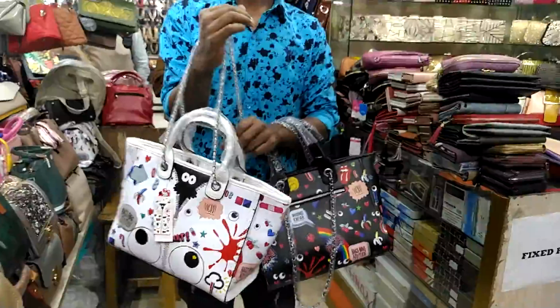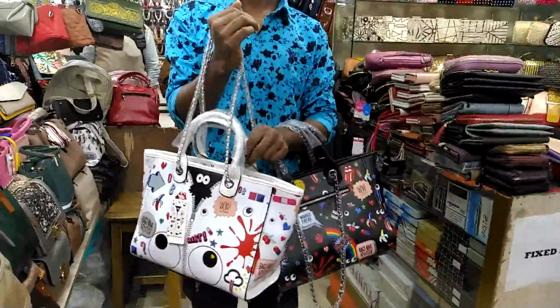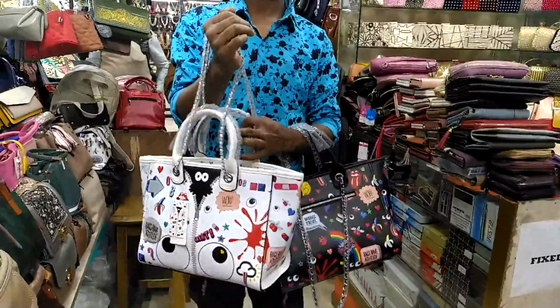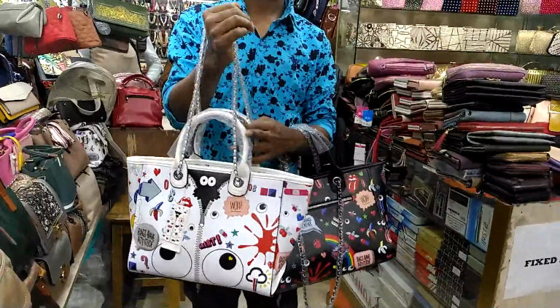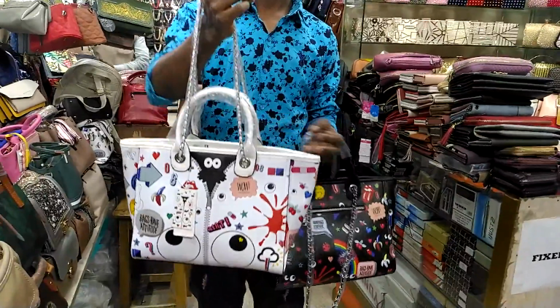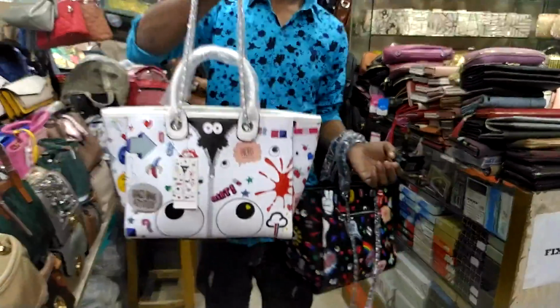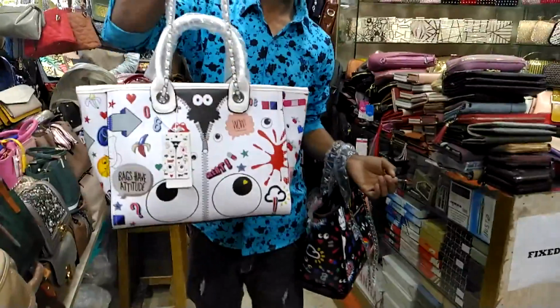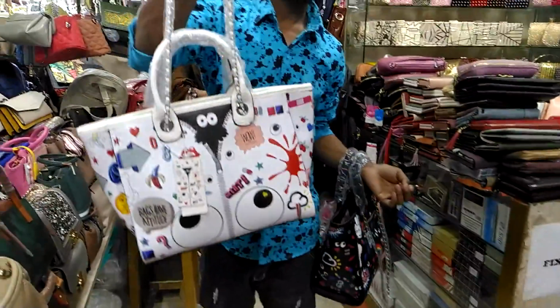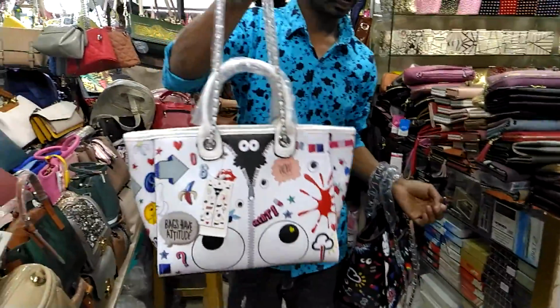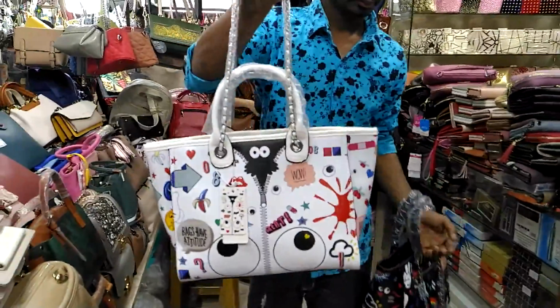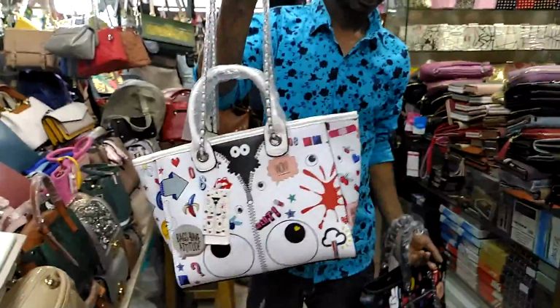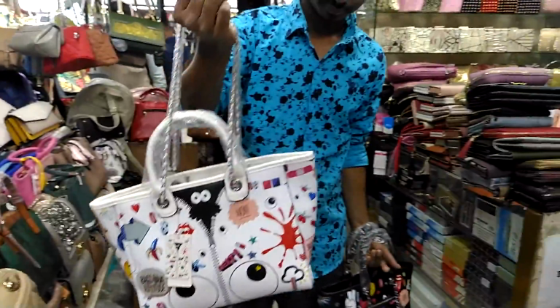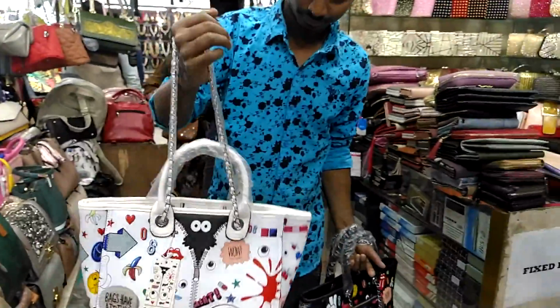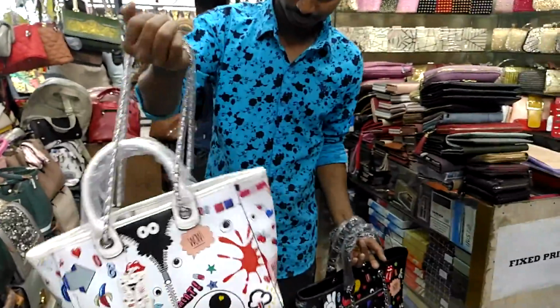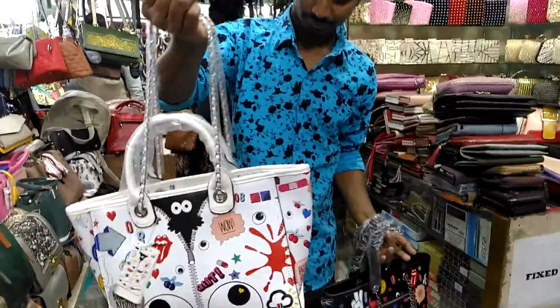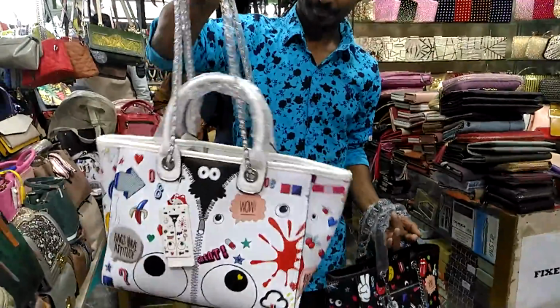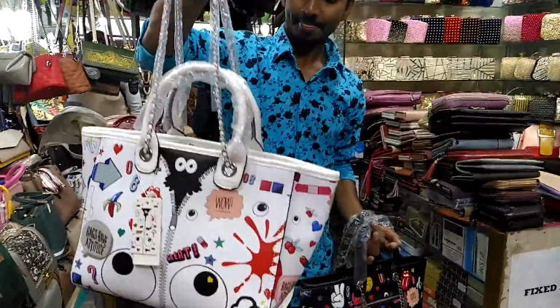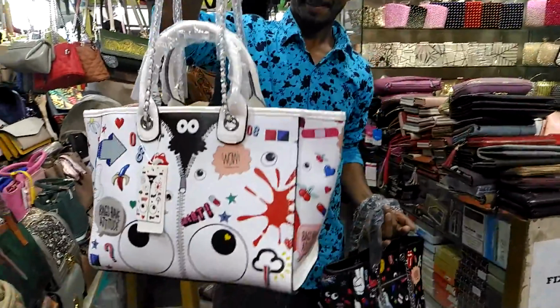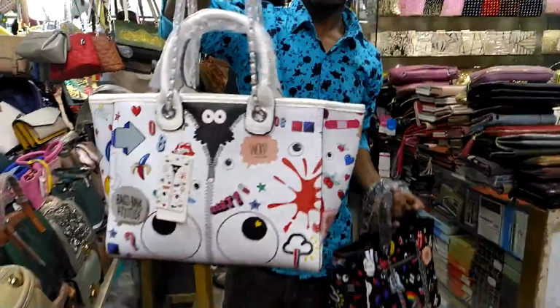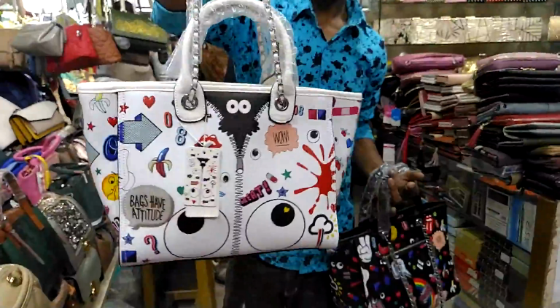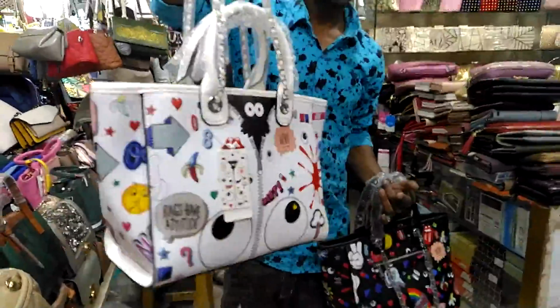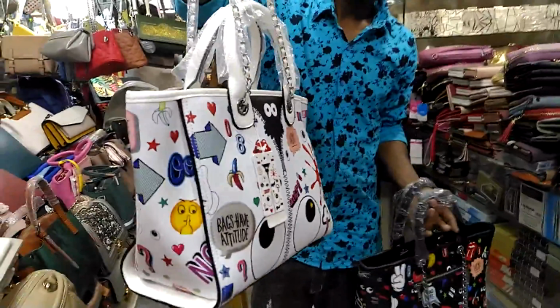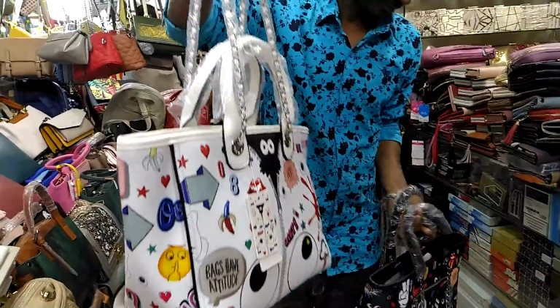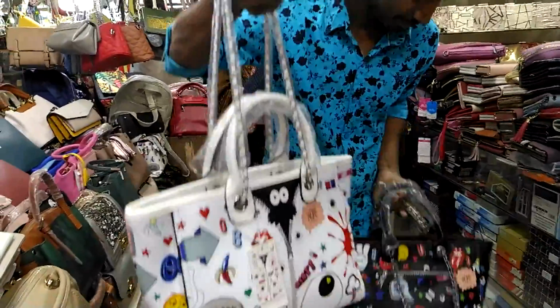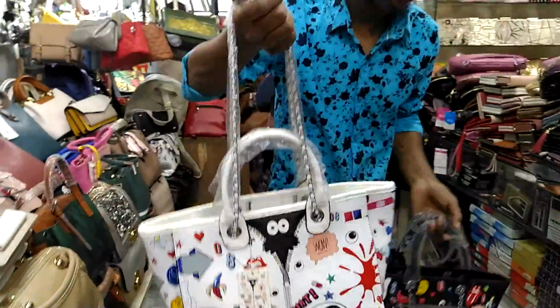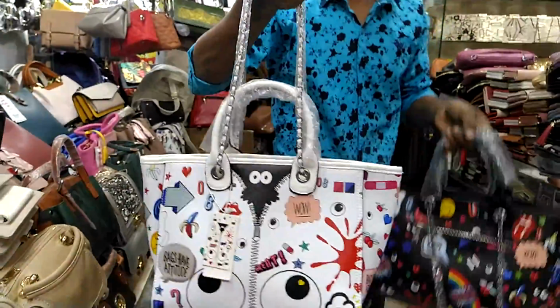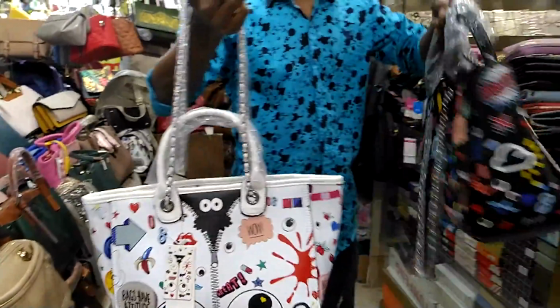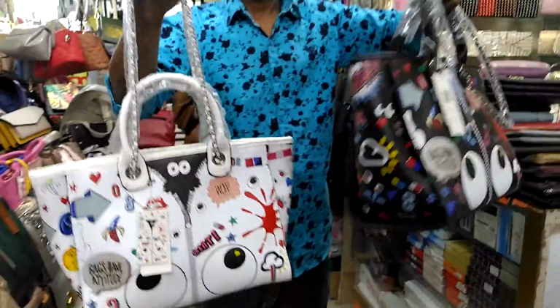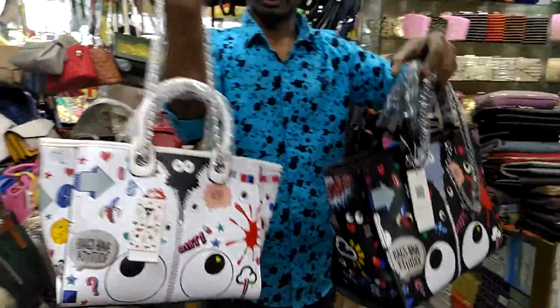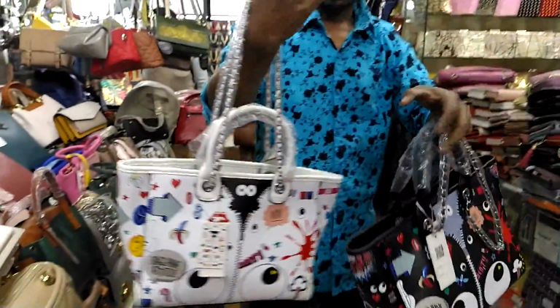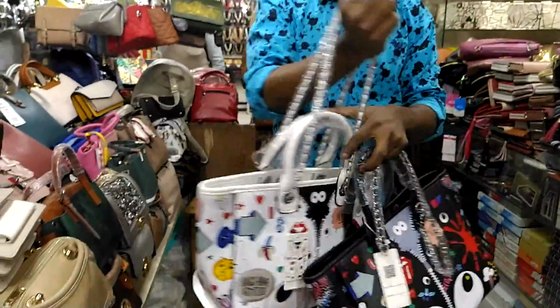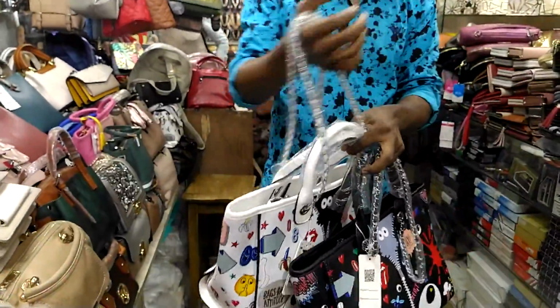Hello friends, welcome to my back. It's a big size bag.